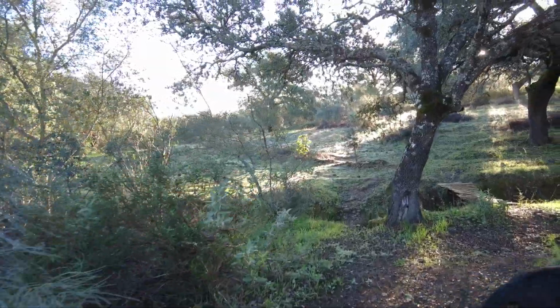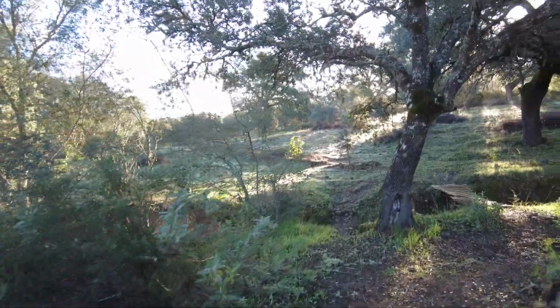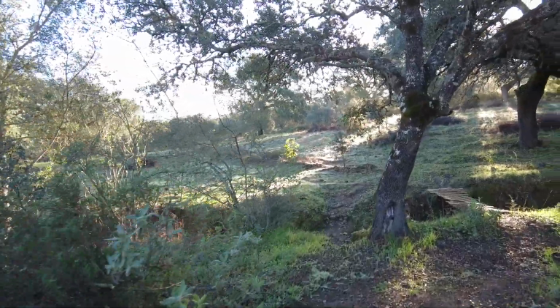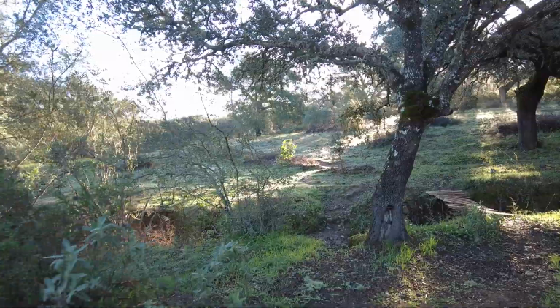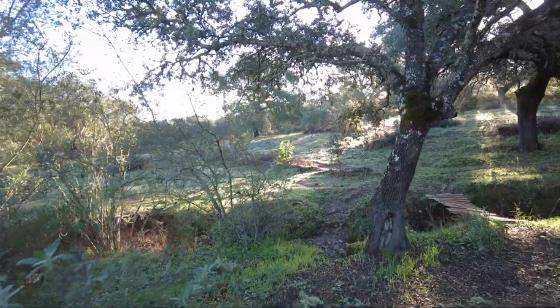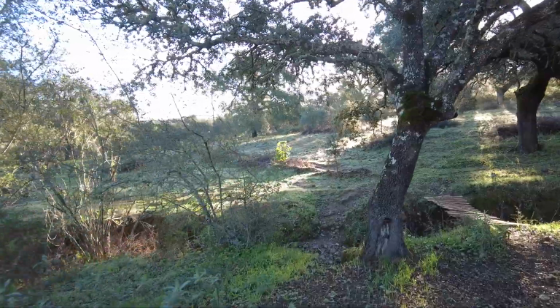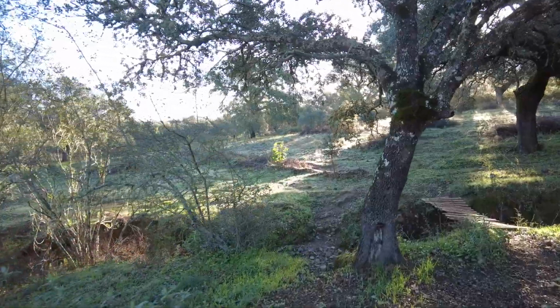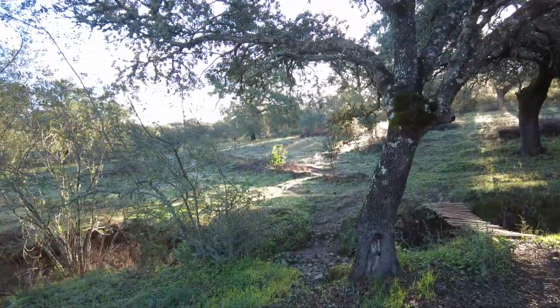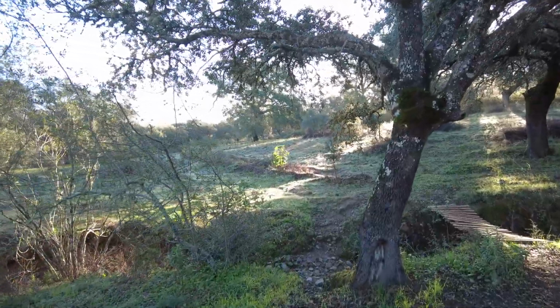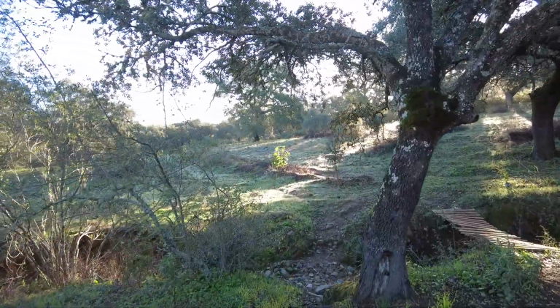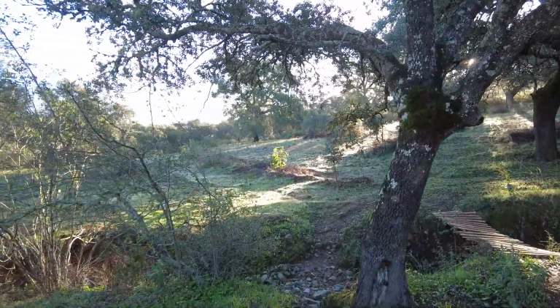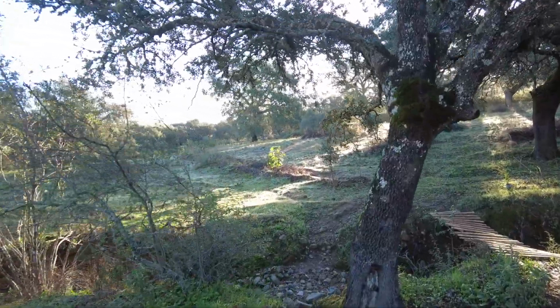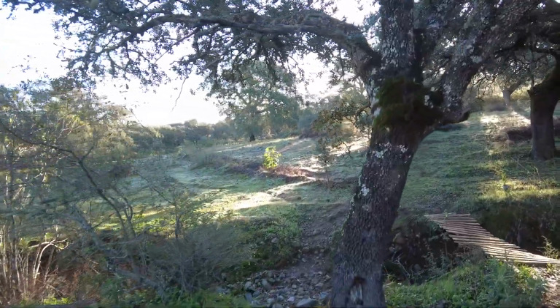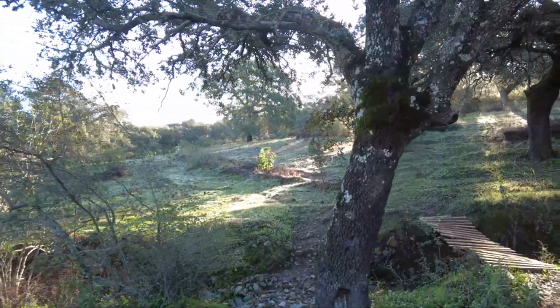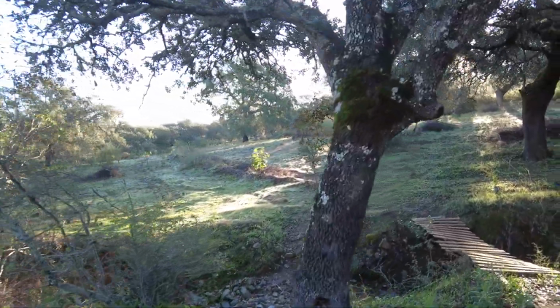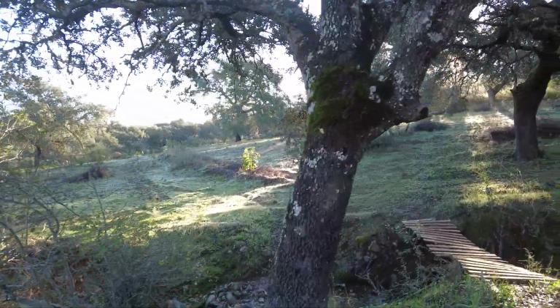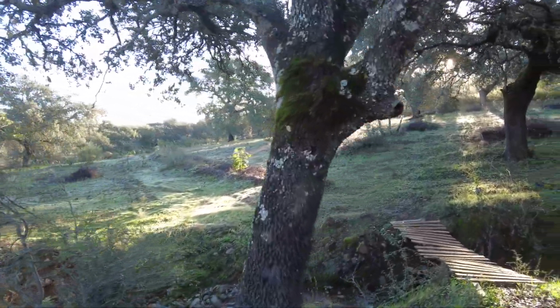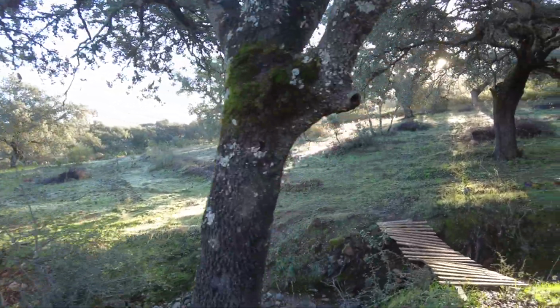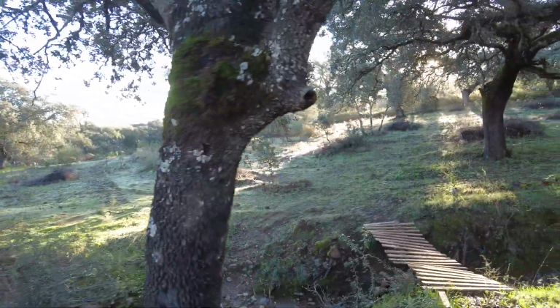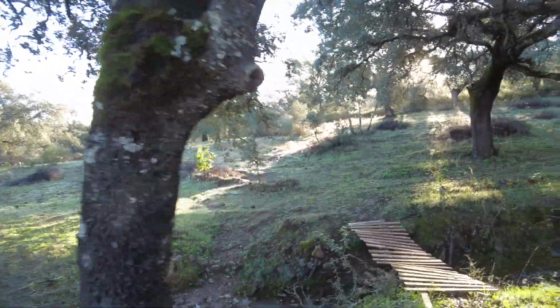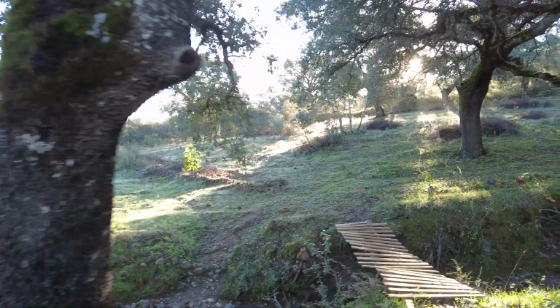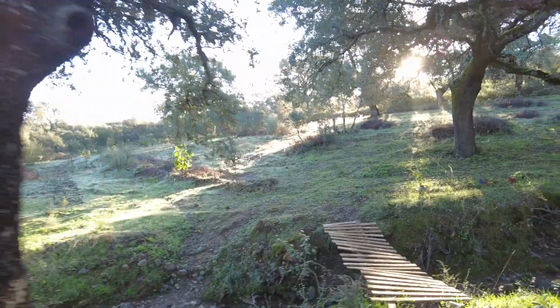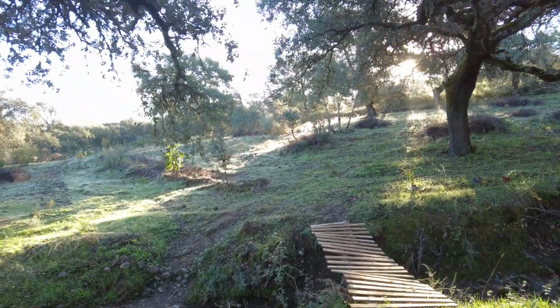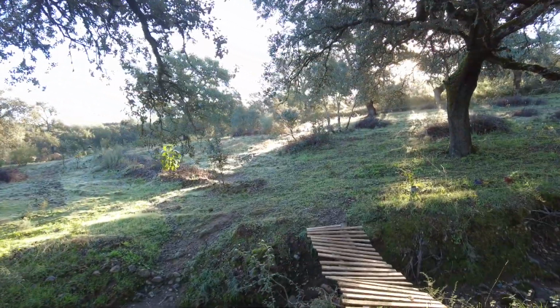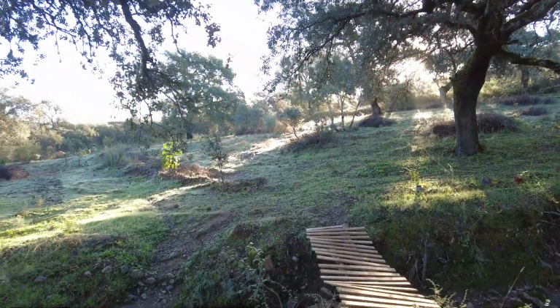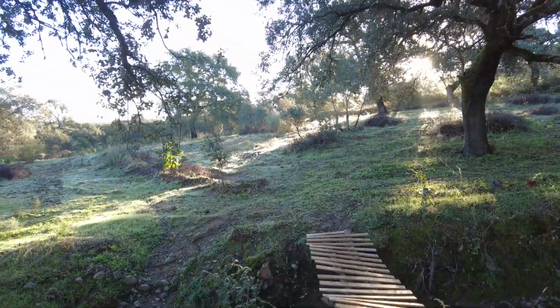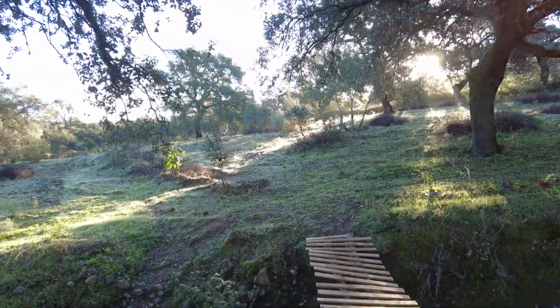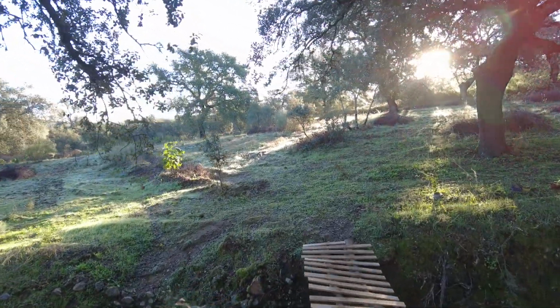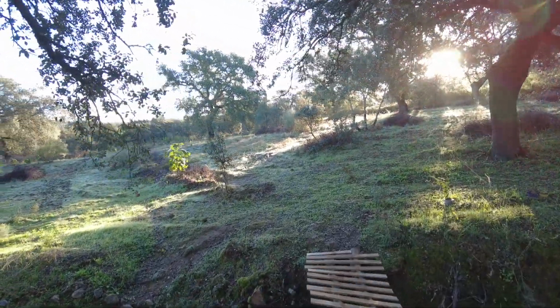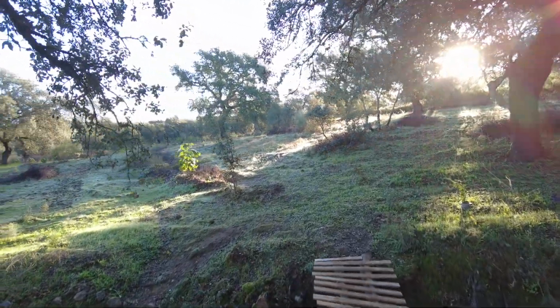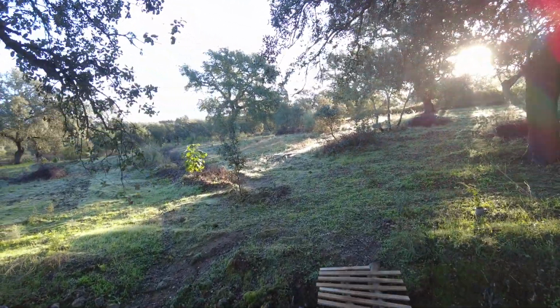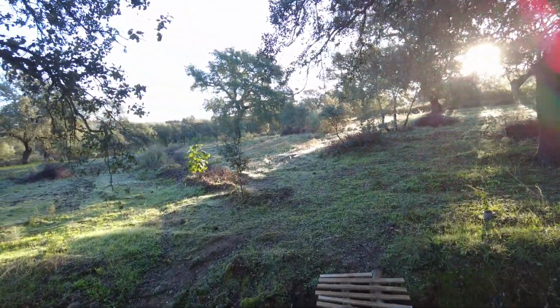This is the second swale that needs to be irrigated. Lots of fruit trees over here.